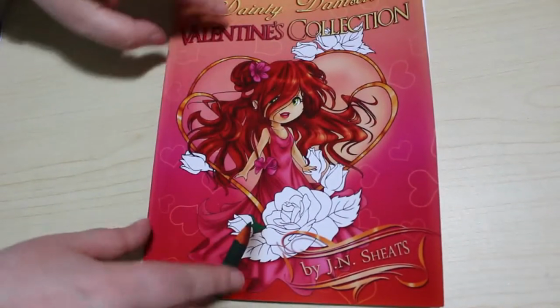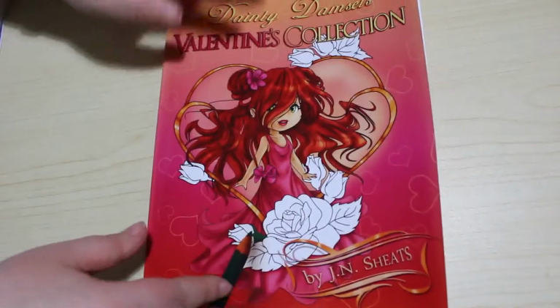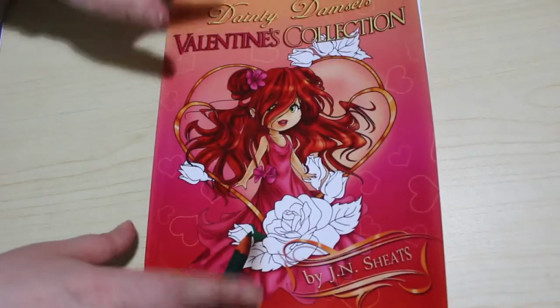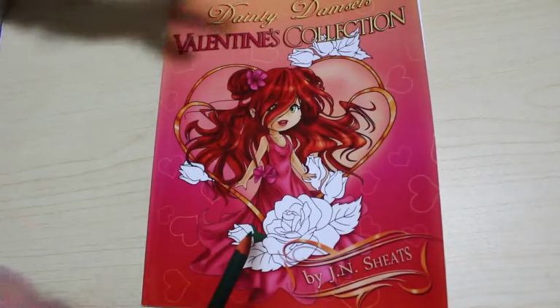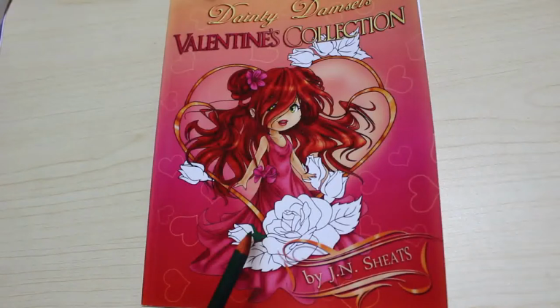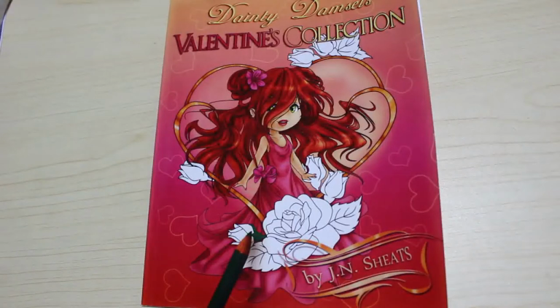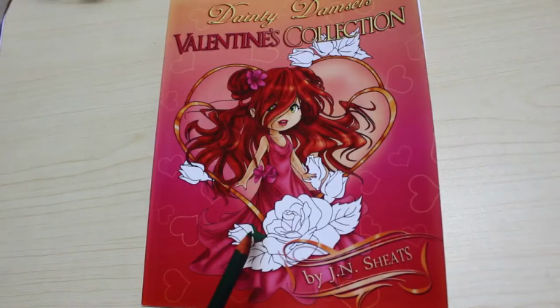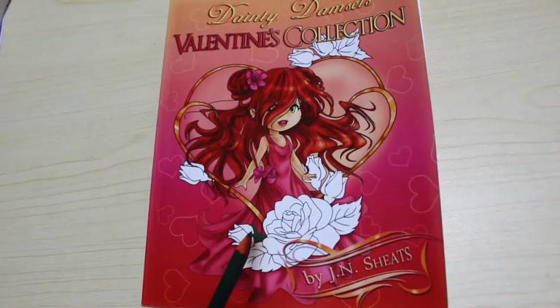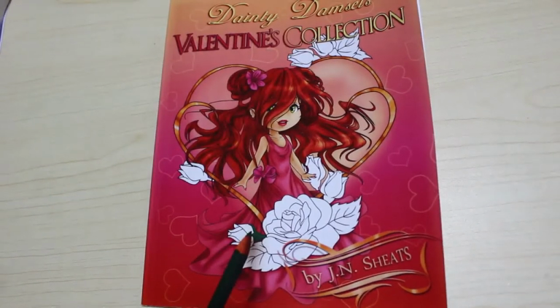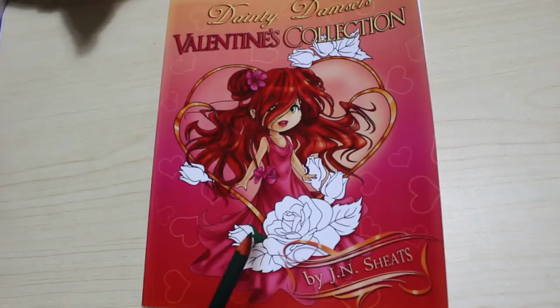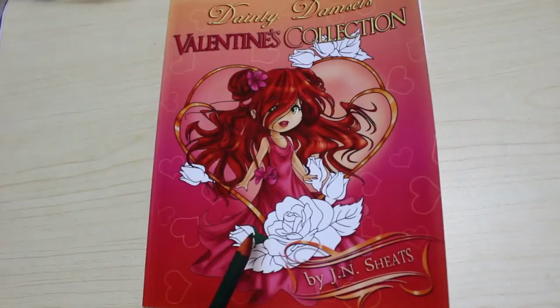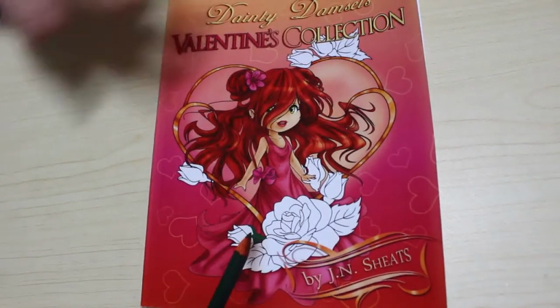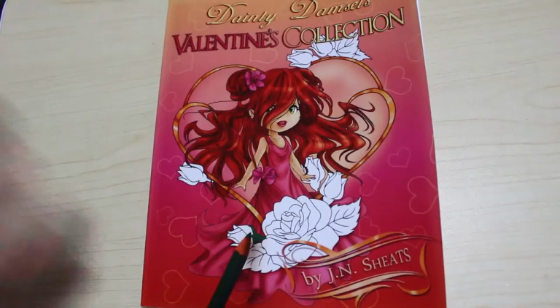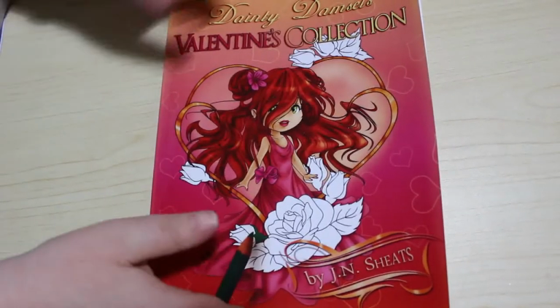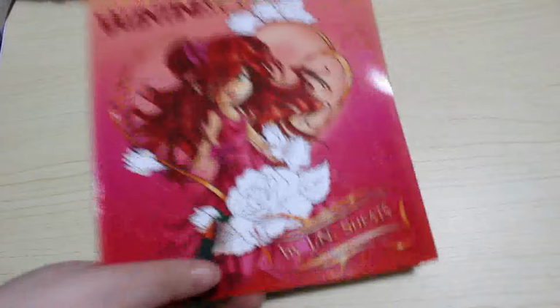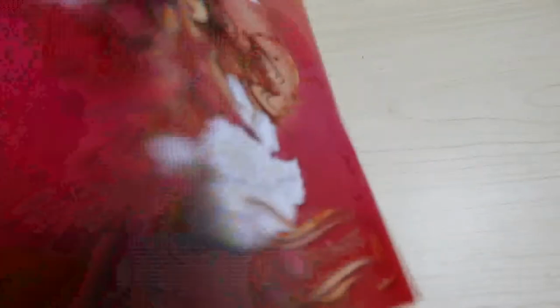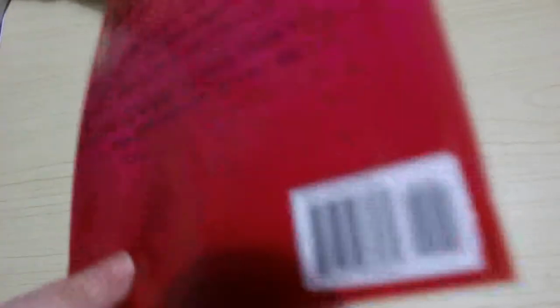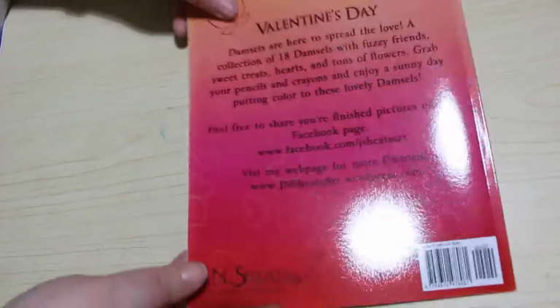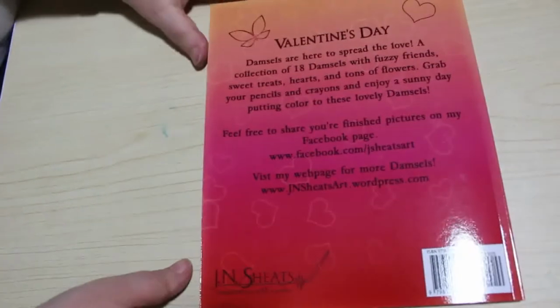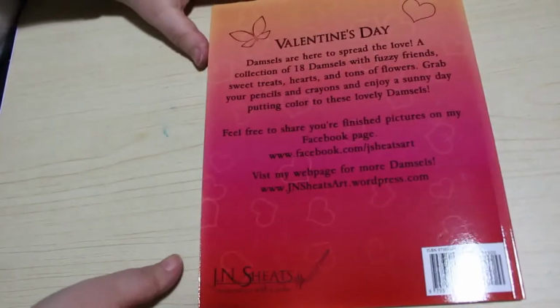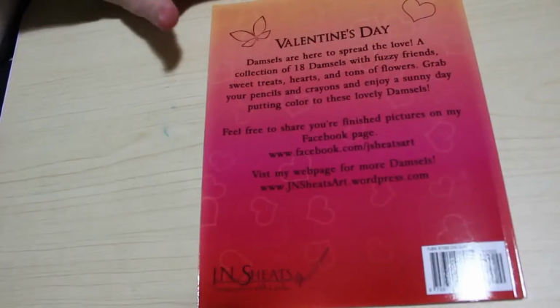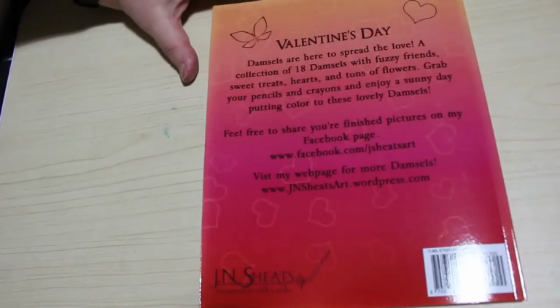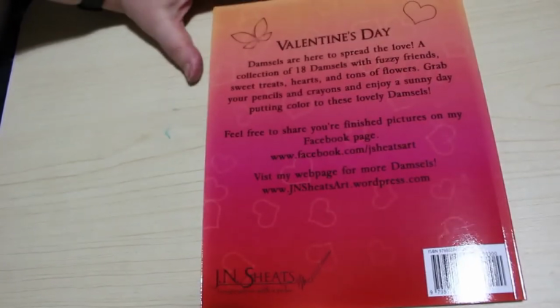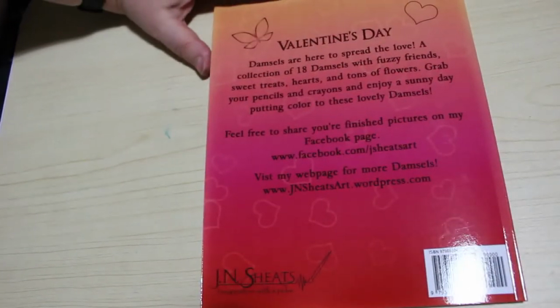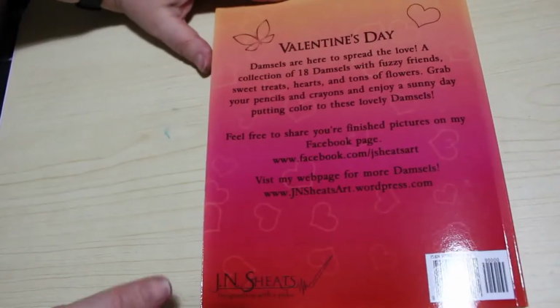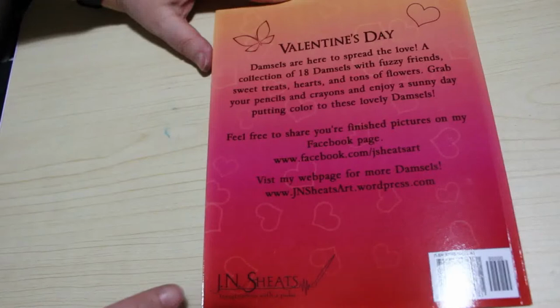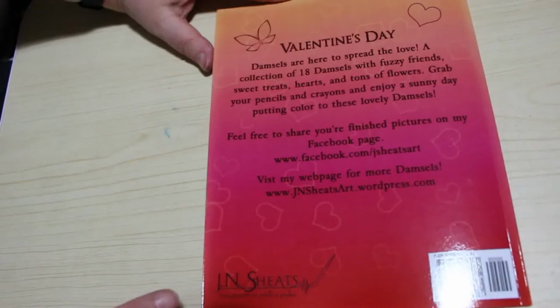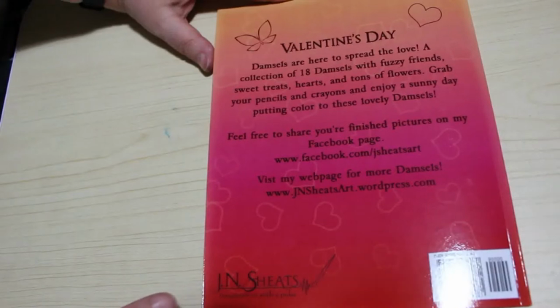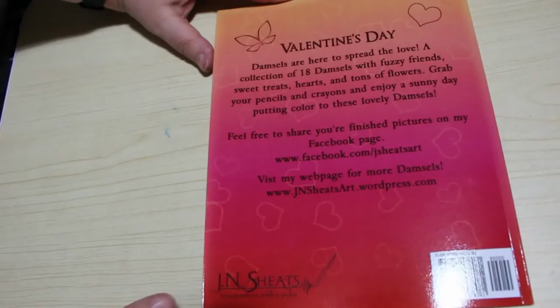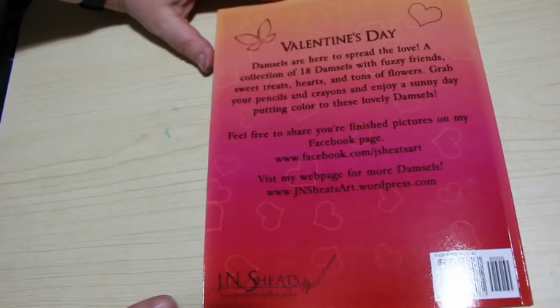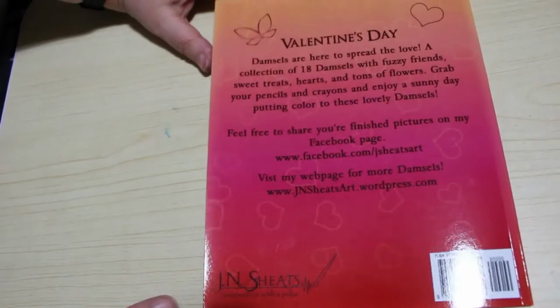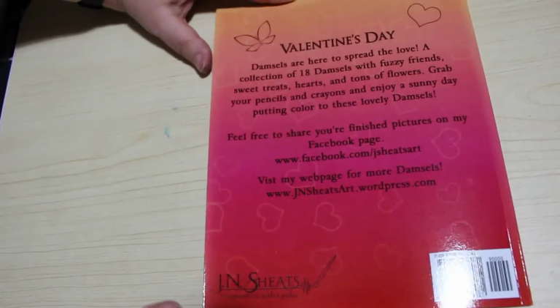So this is the Valentine's Collection. It's February next month, very soon, so we'll want to be doing something Valentine-y. The front and back of the book tells you there are 18 damsels with fuzzy friends, sweet treats, hearts and tons of flowers.